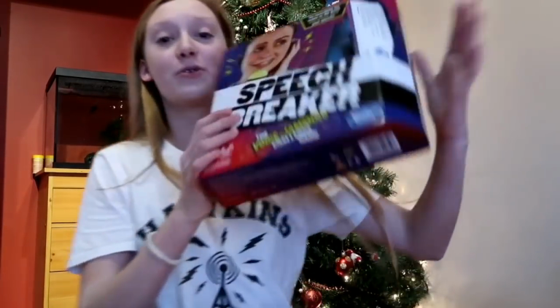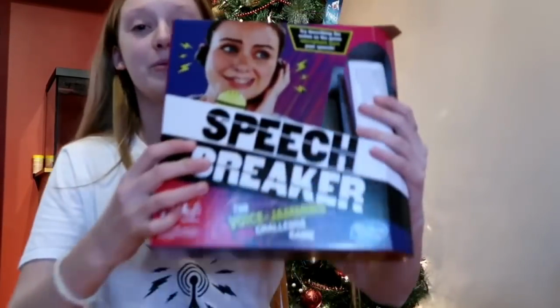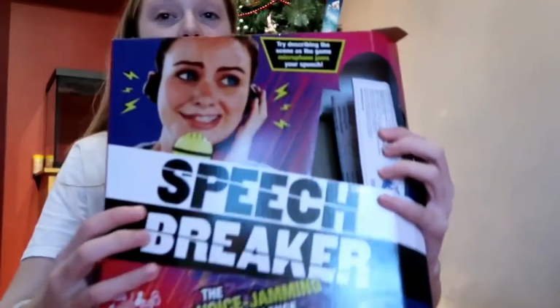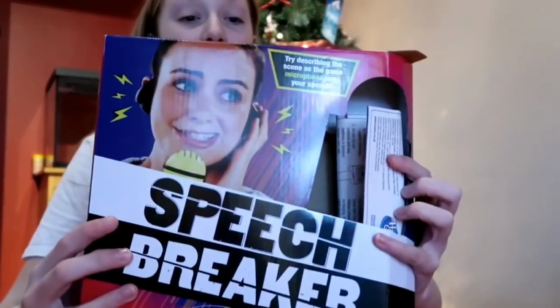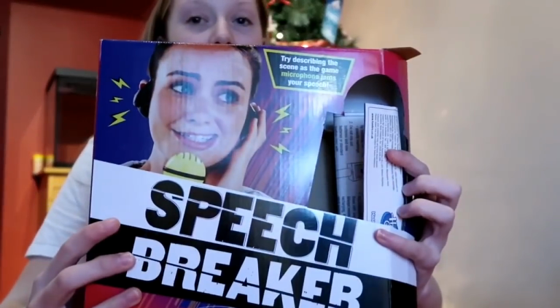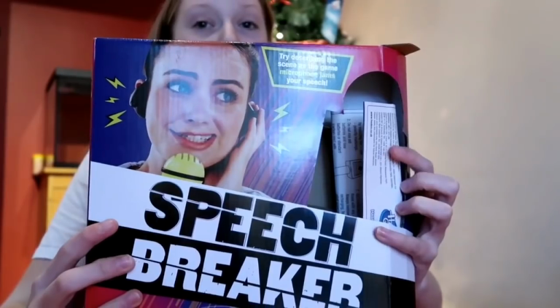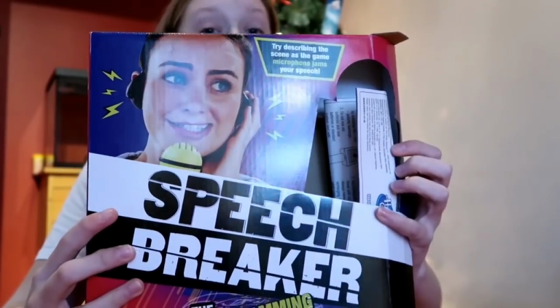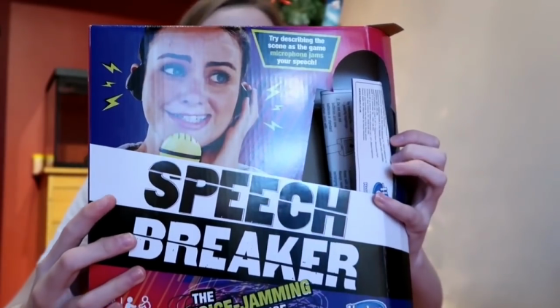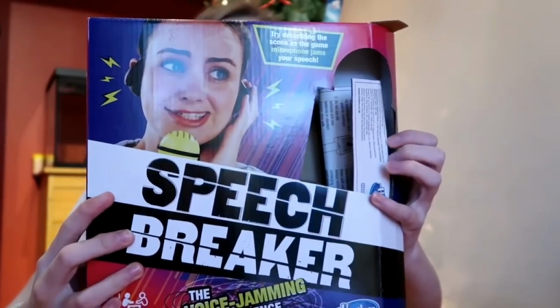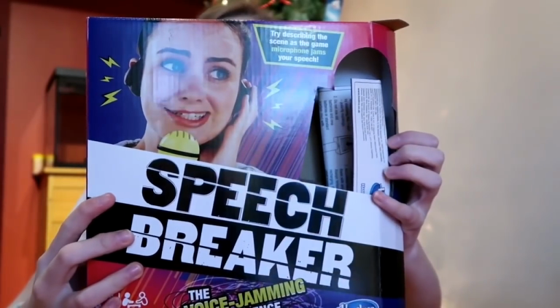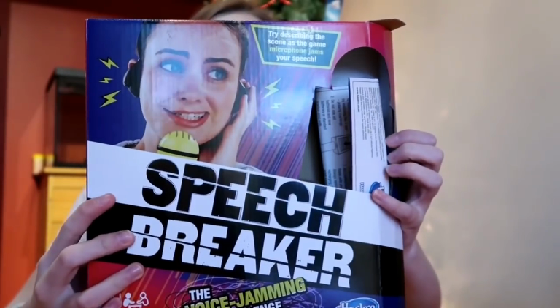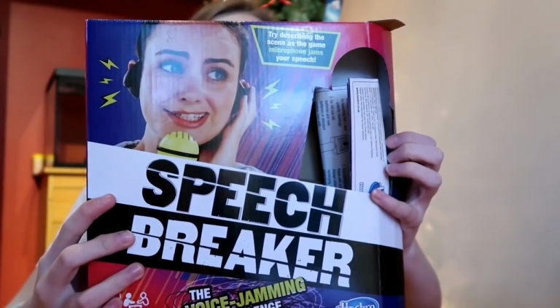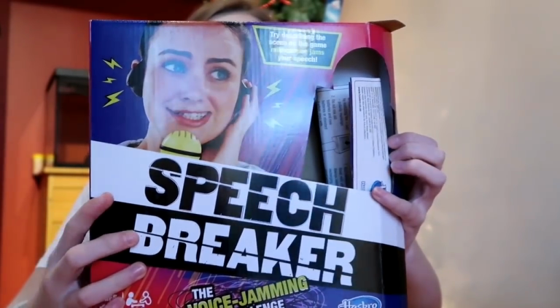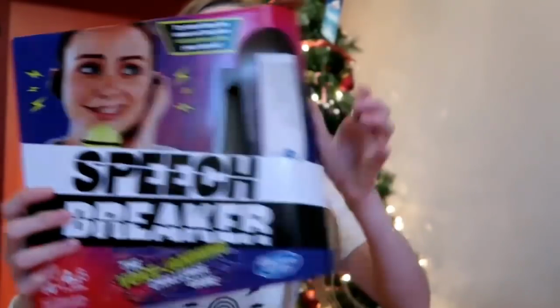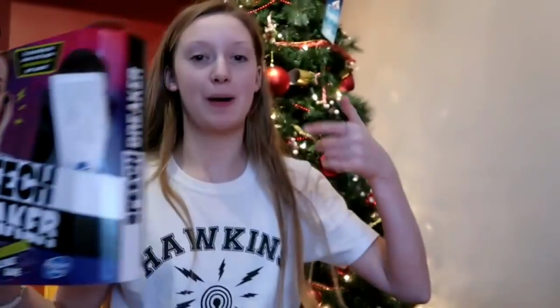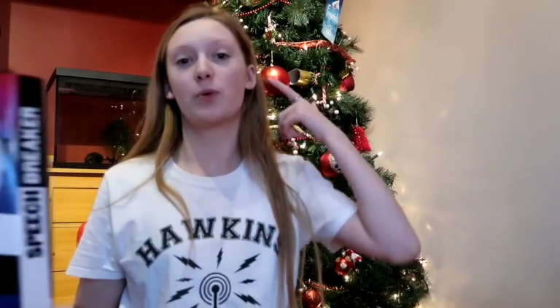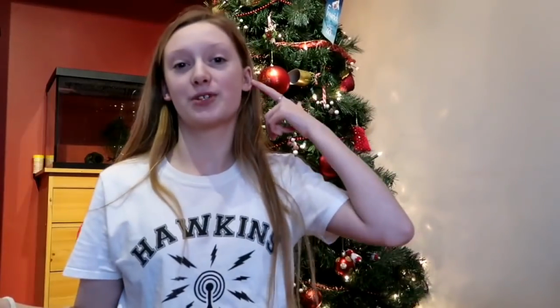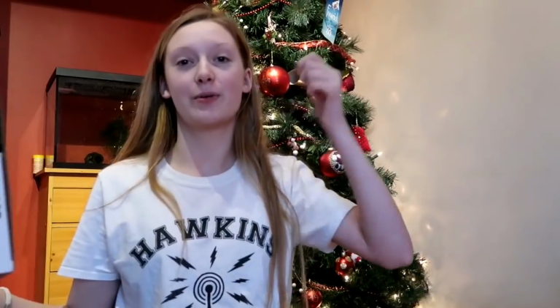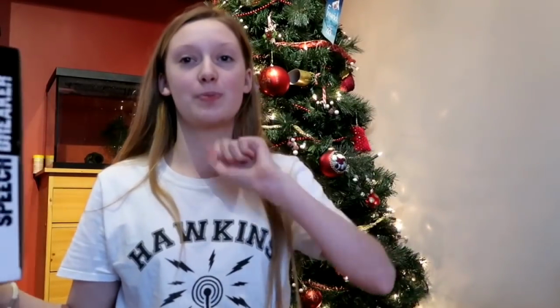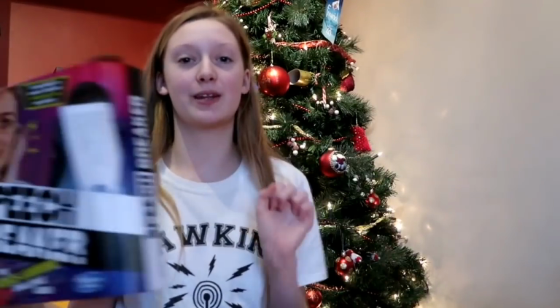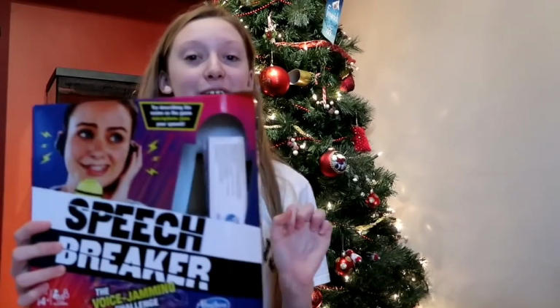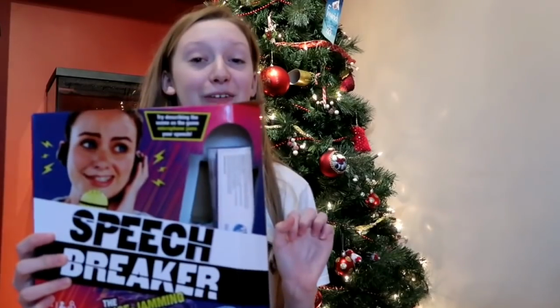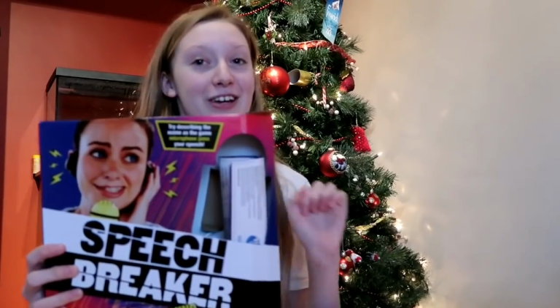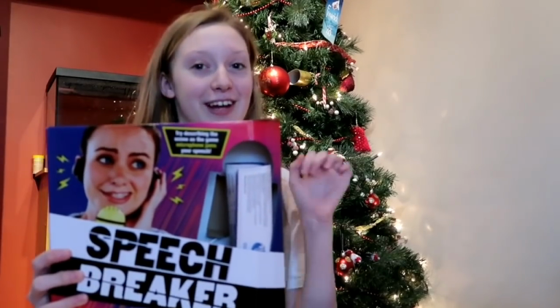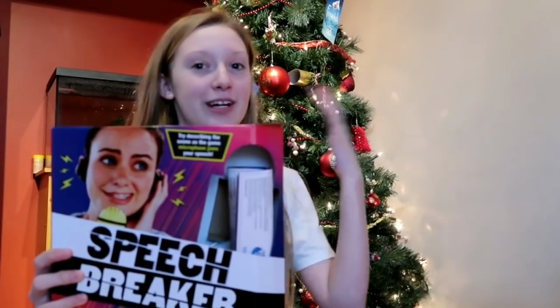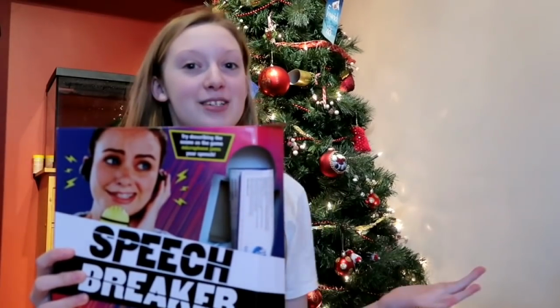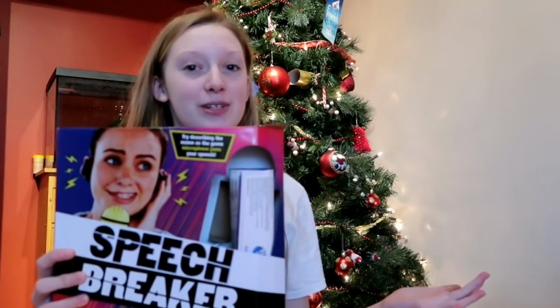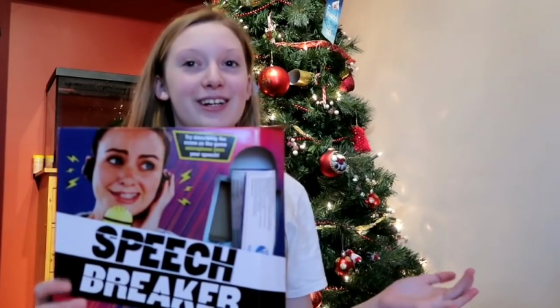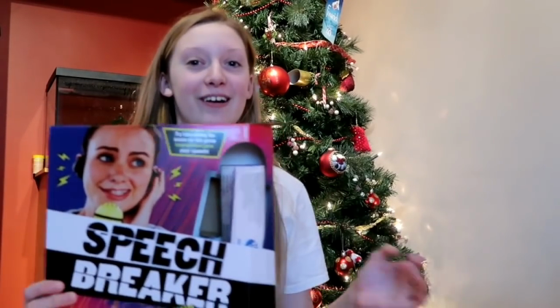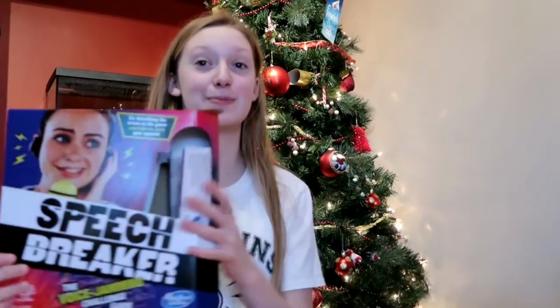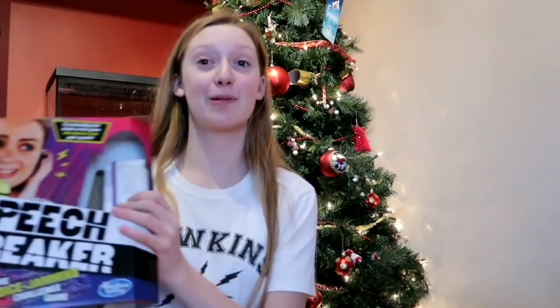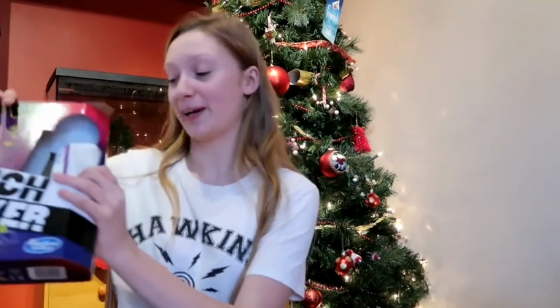We've had a try of this game and it's called Speech Breaker. It plays back what you're saying when you speak into the microphone, so it really messes with you and you can't speak properly.